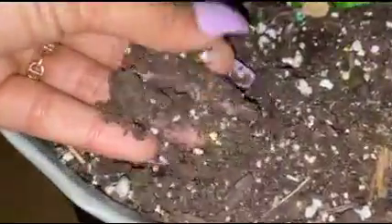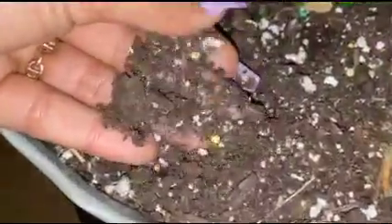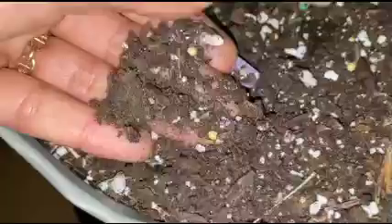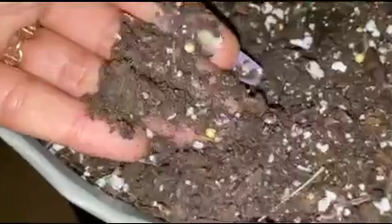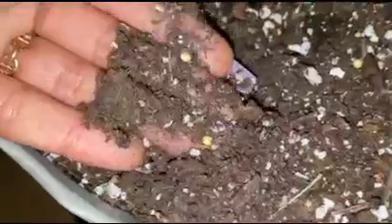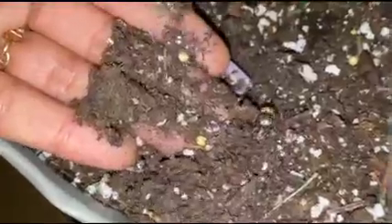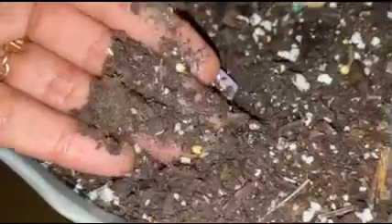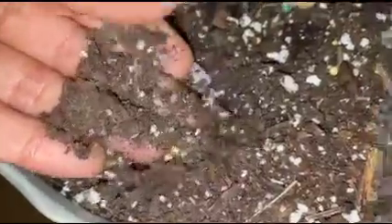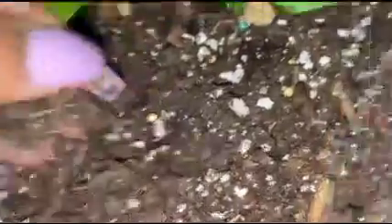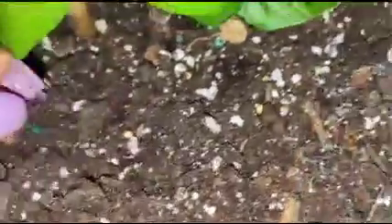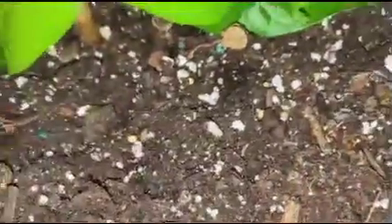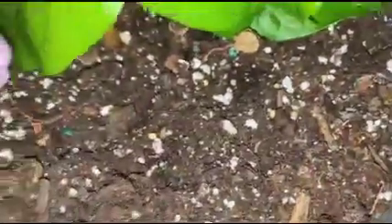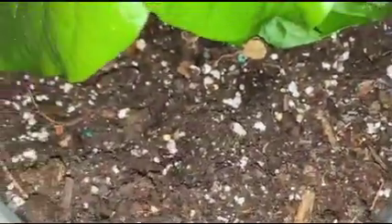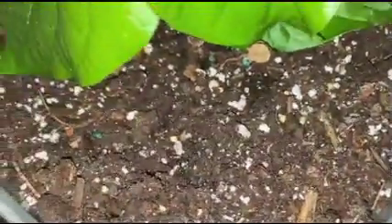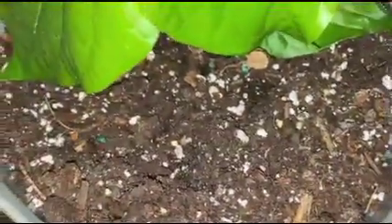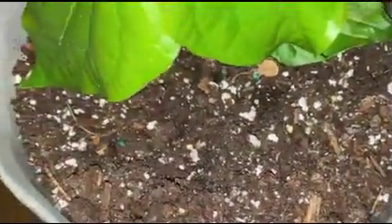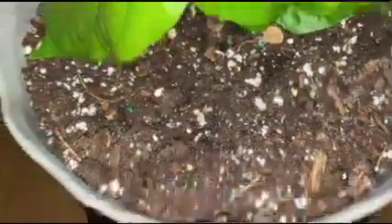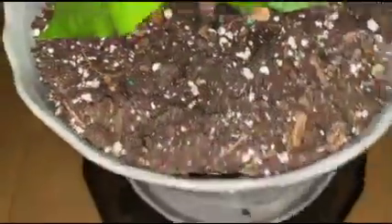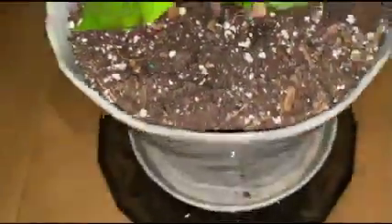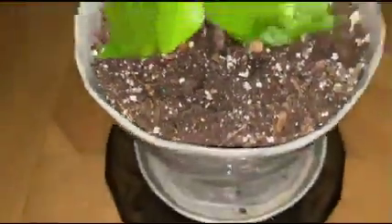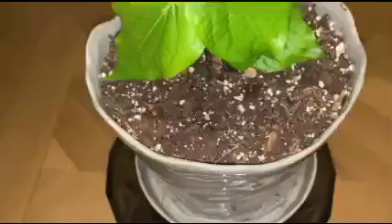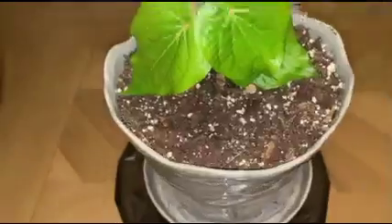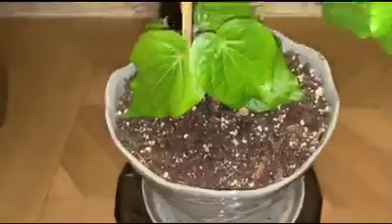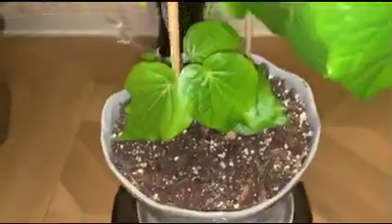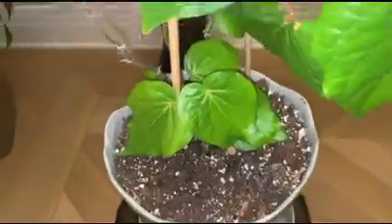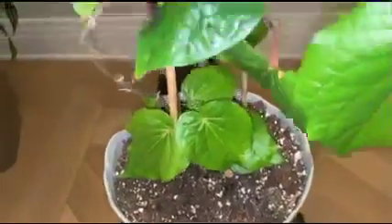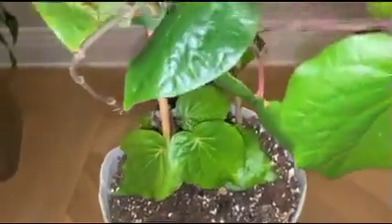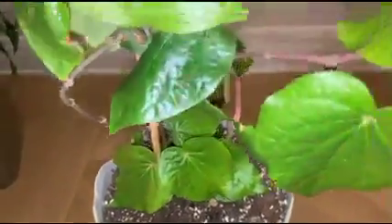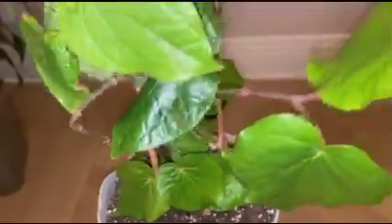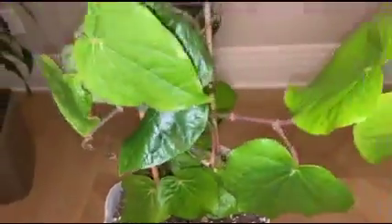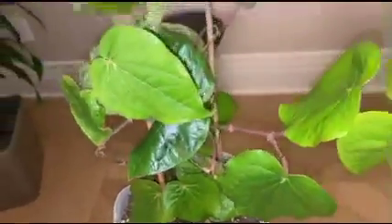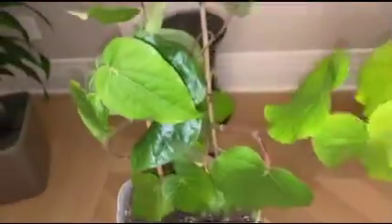Soil and water: I used regular potting mix with good drainage. The soil has to be moist and not waterlogged.